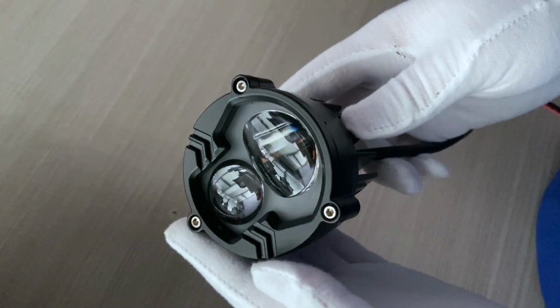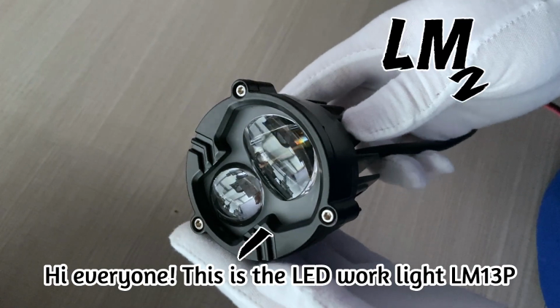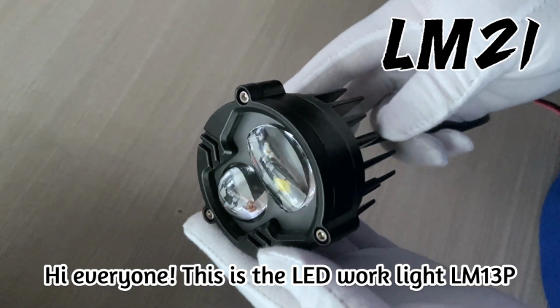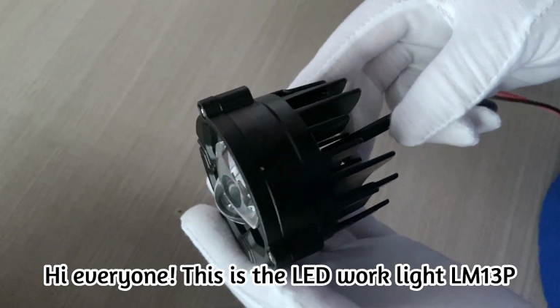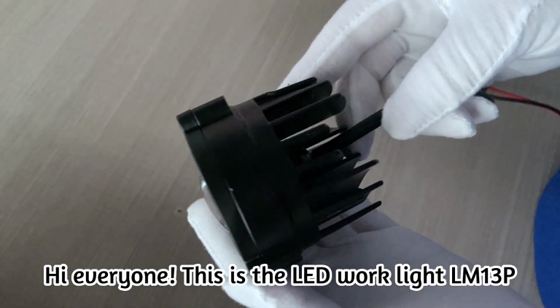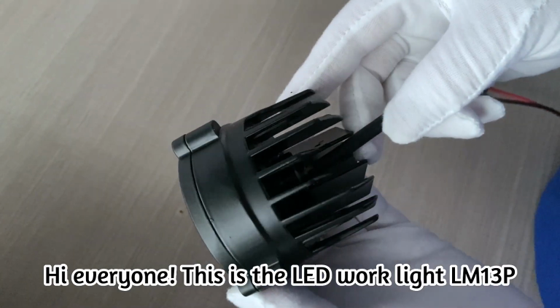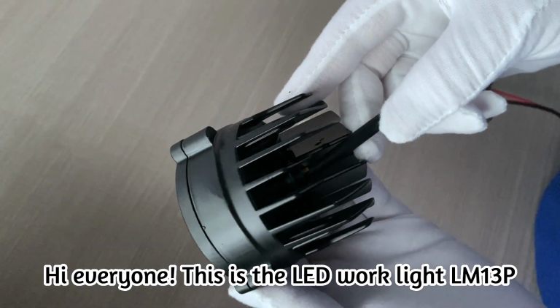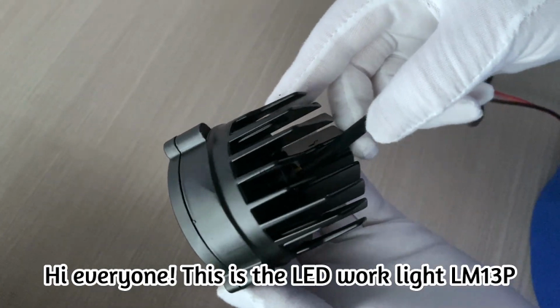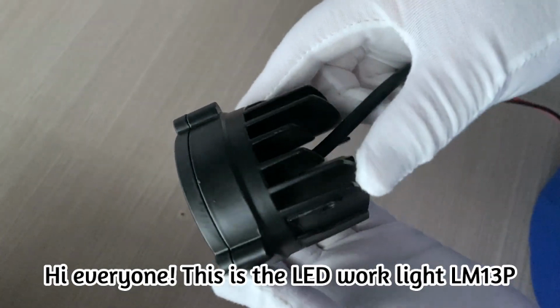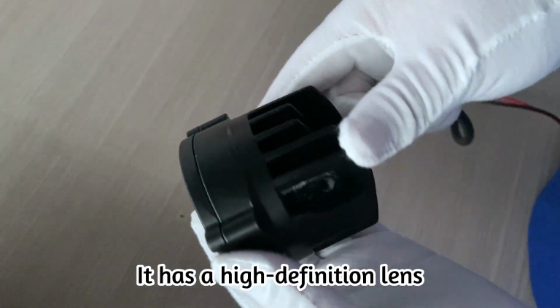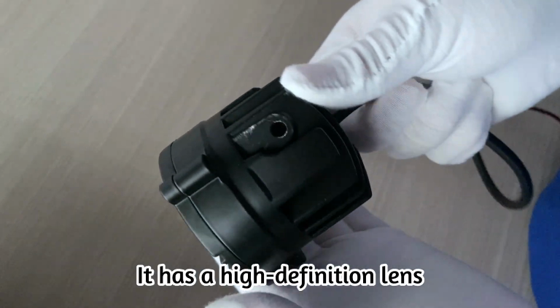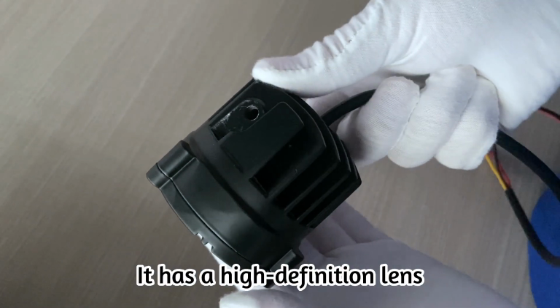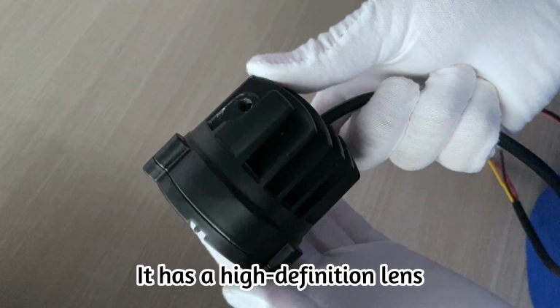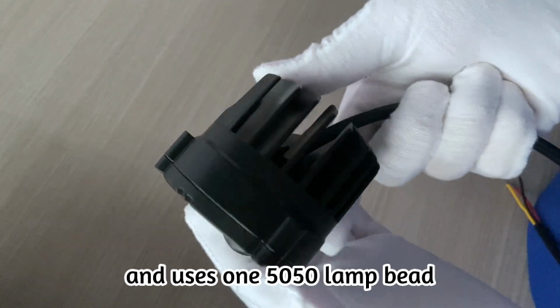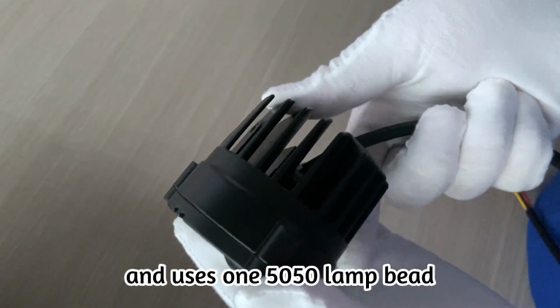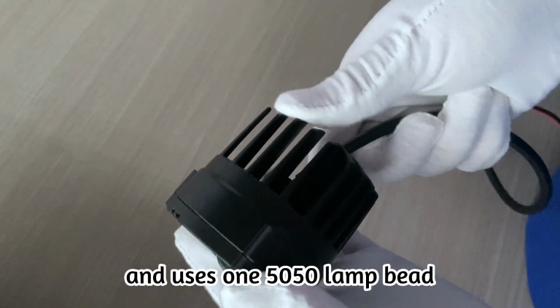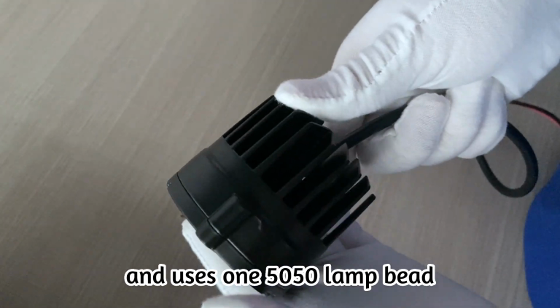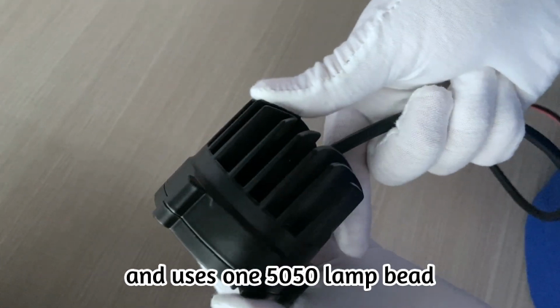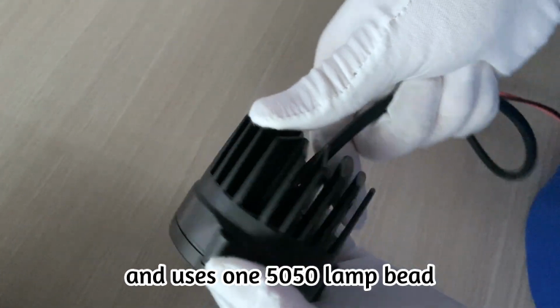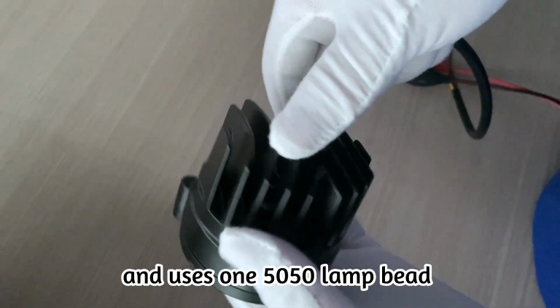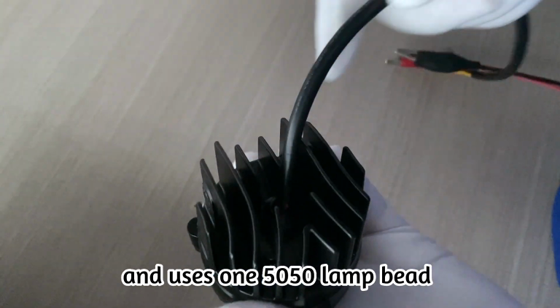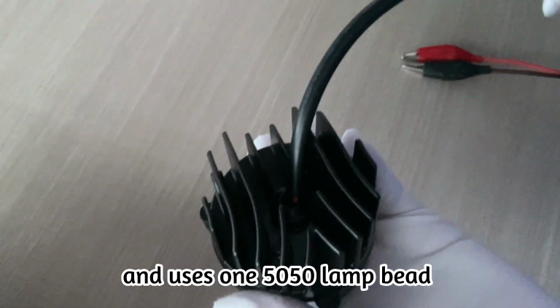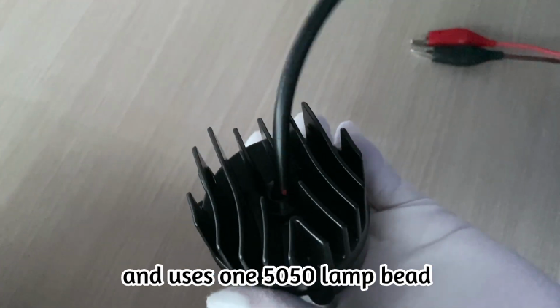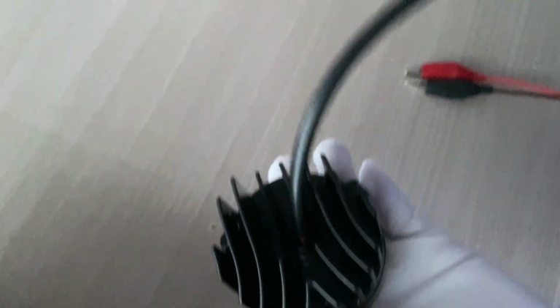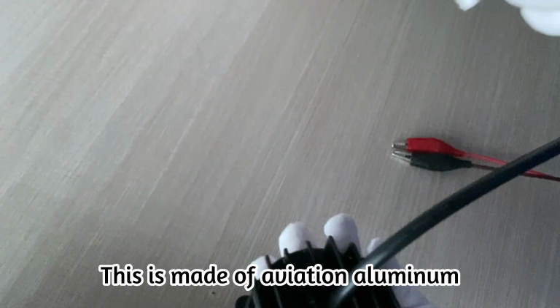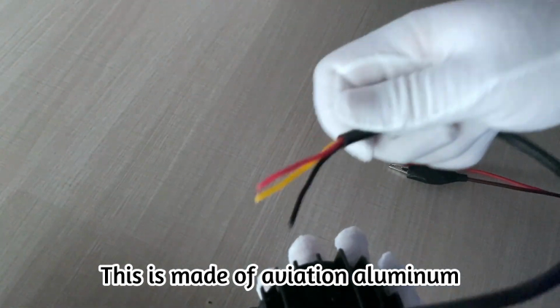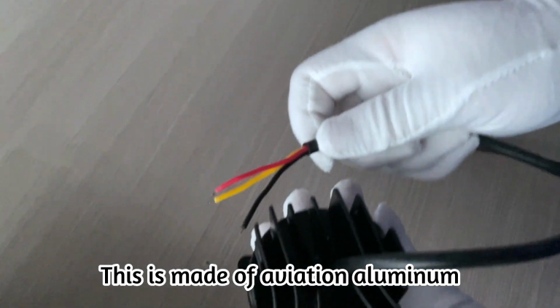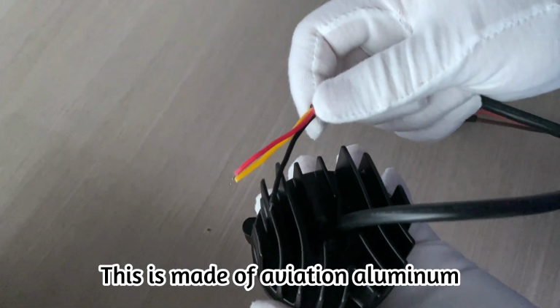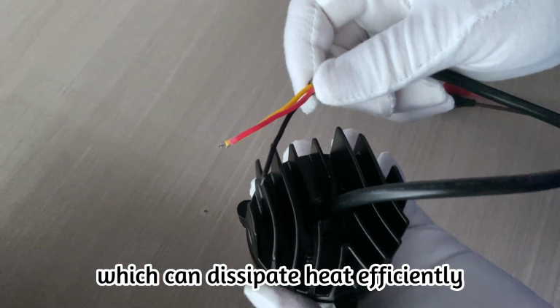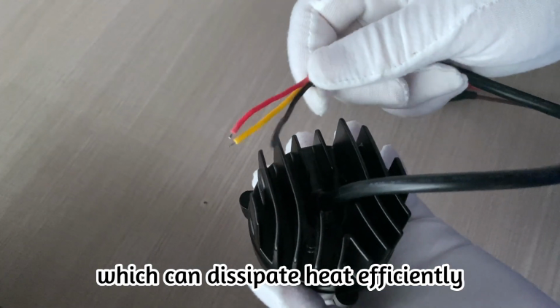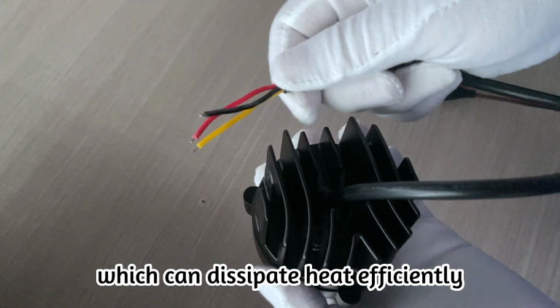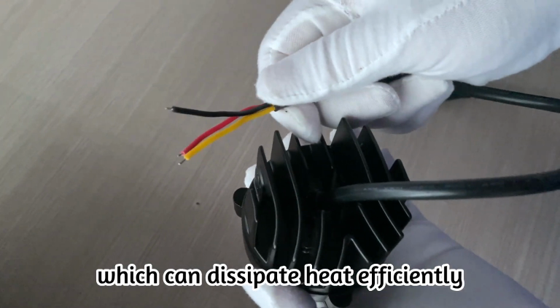Hi everyone, this is the LED WorkLite LM13P. It has a high-definition lens and uses one 5050 lamp bead and six 1860 lamp beads. This is made of aviation aluminum, which can dissipate heat efficiently.